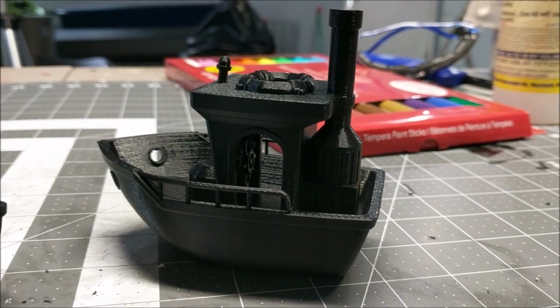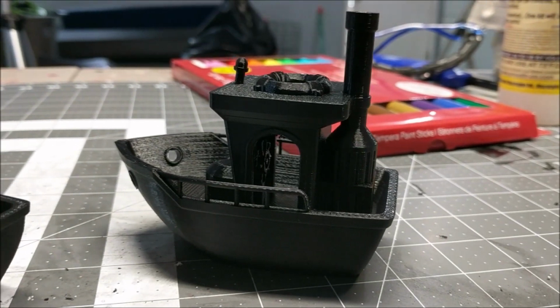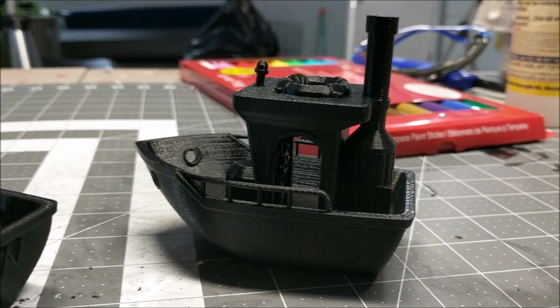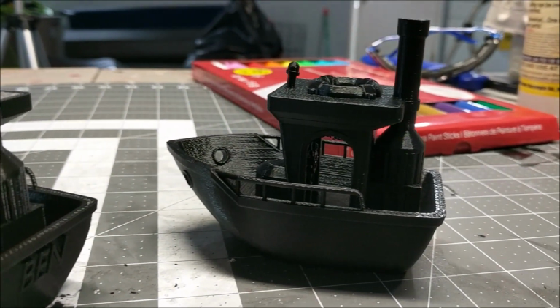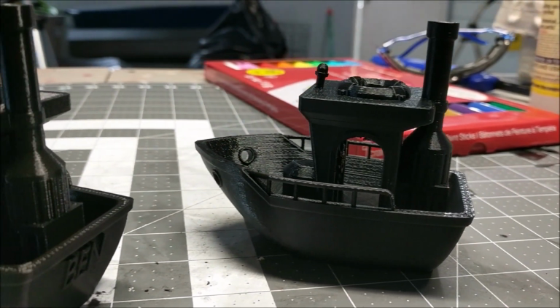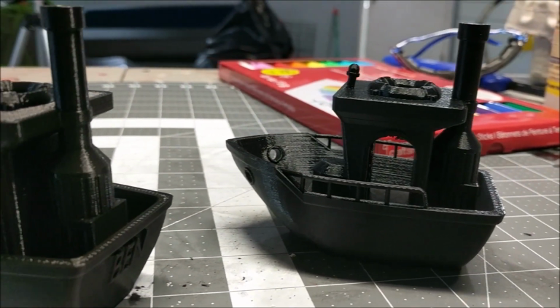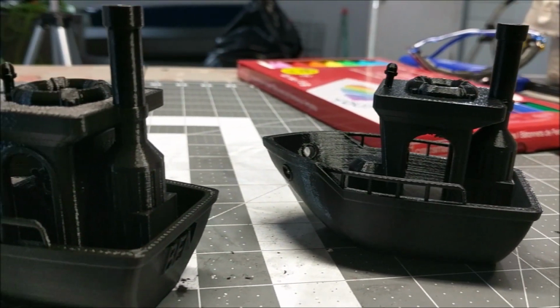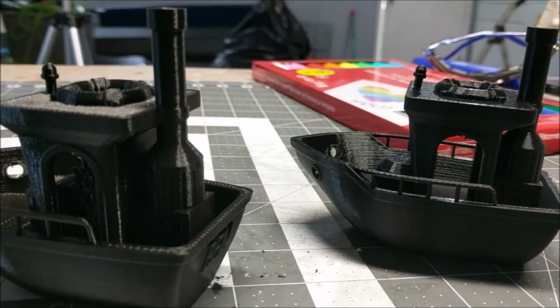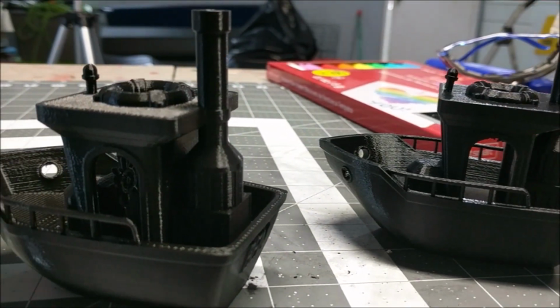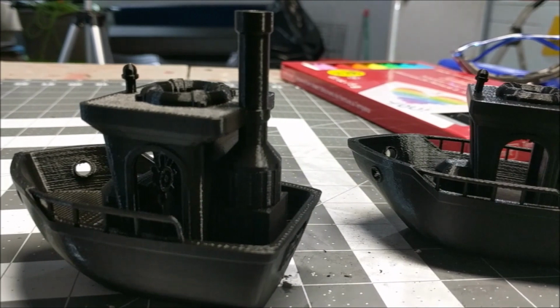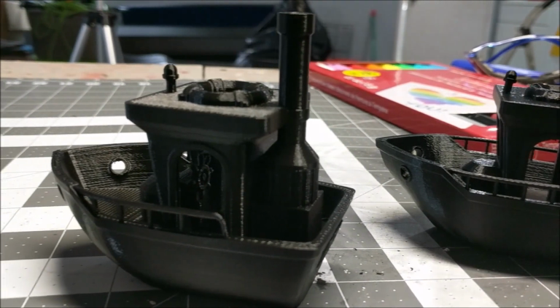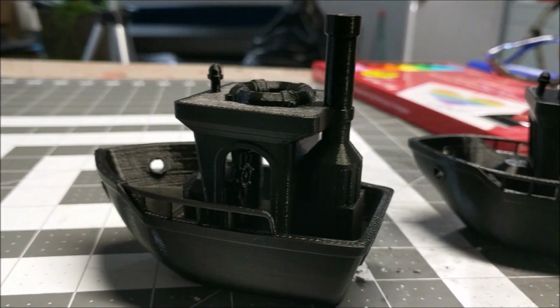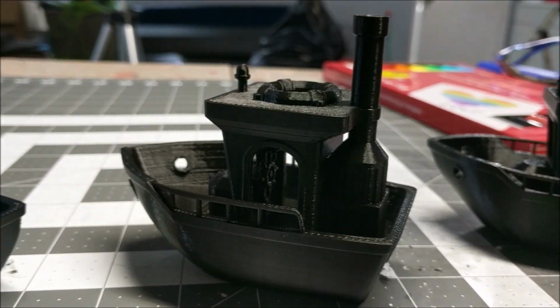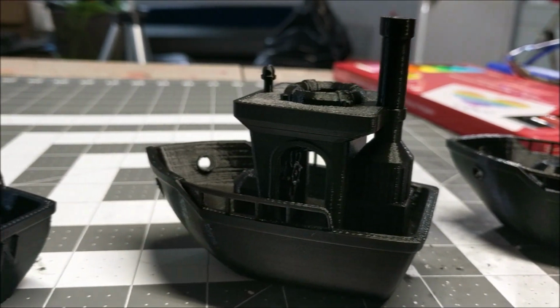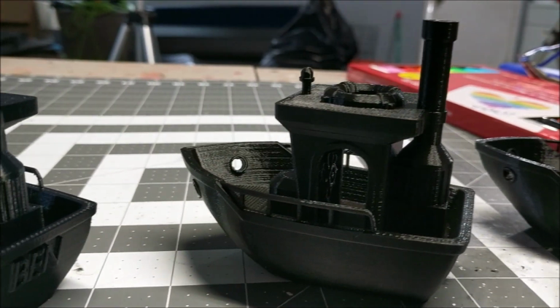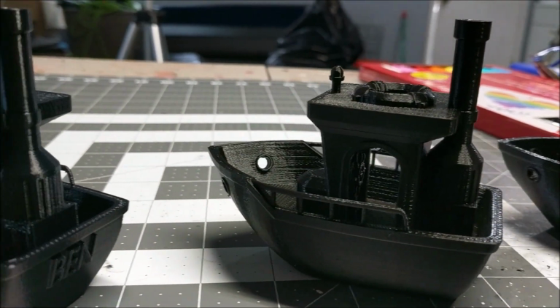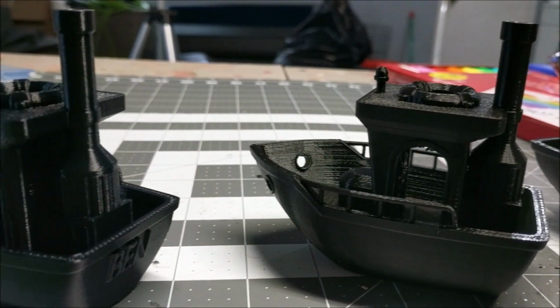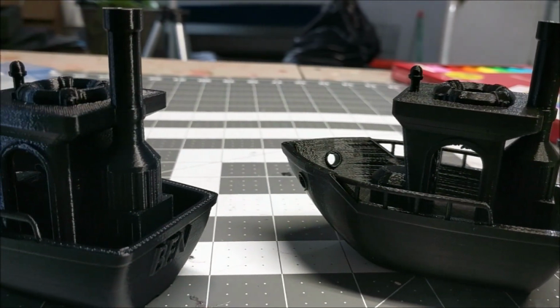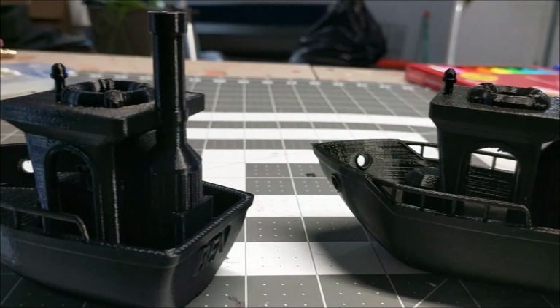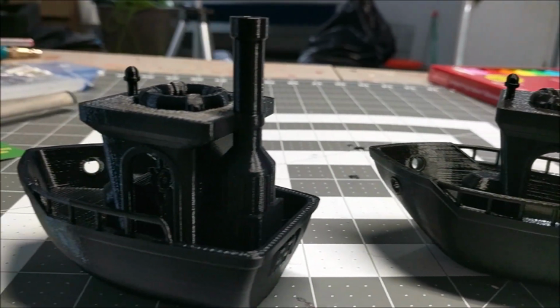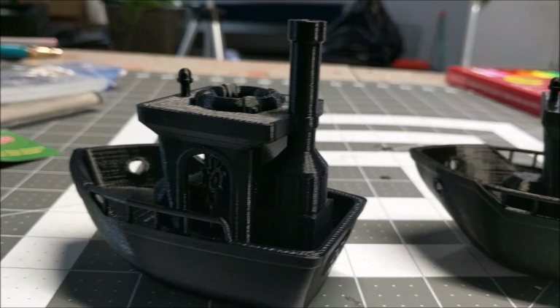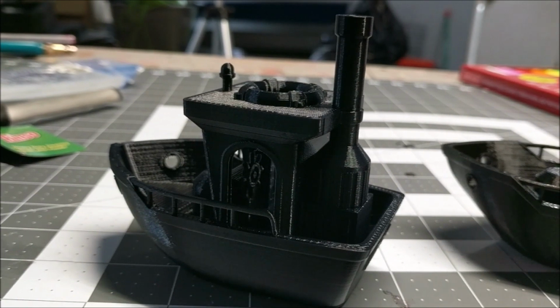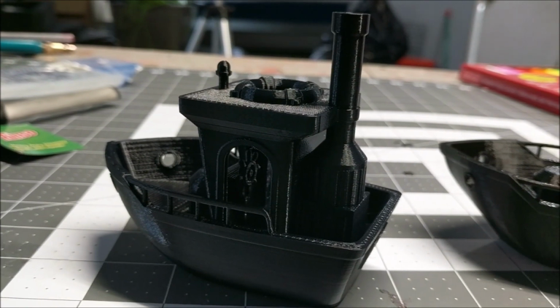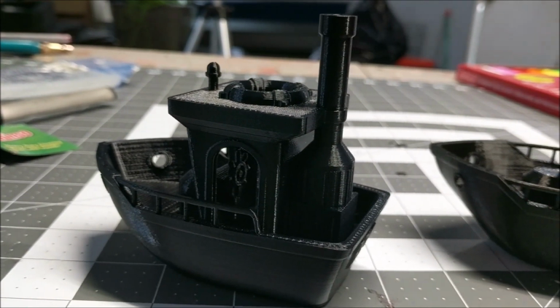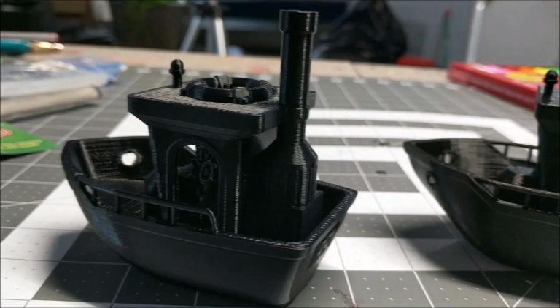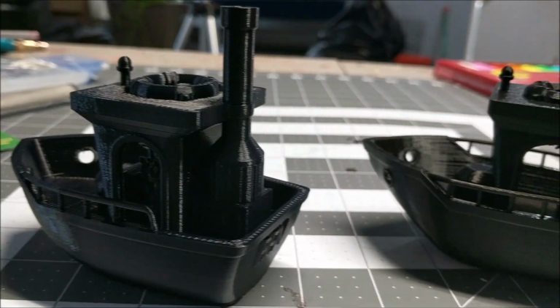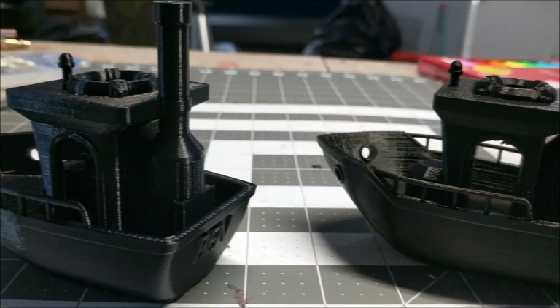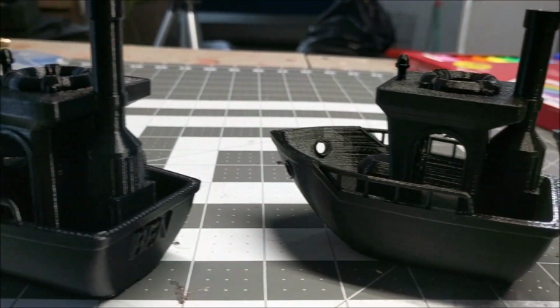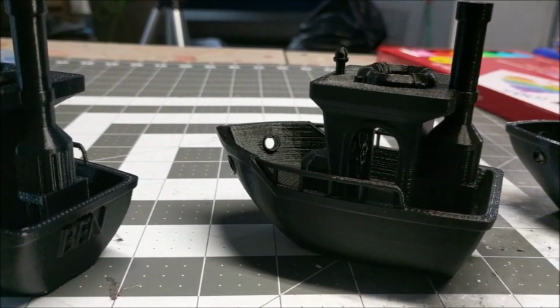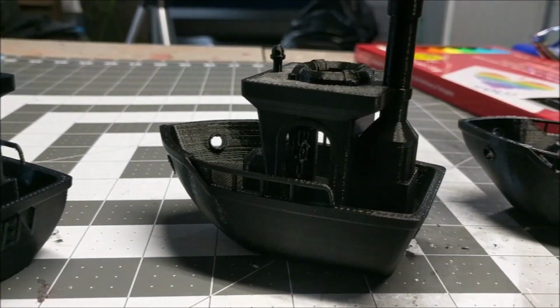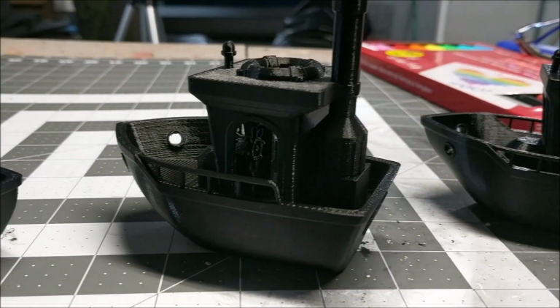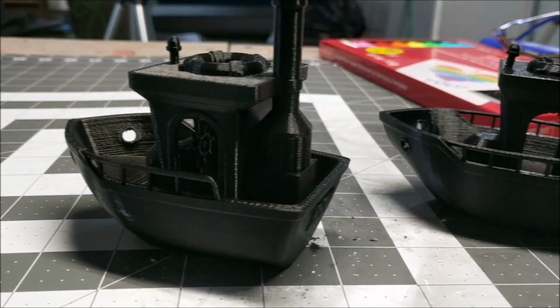I have three identical Benchies. One is made by Hatchbox, one is made with Ziltek, and one with 3D Solutech. Which one is what? I'll tell you guys at the end of the video.